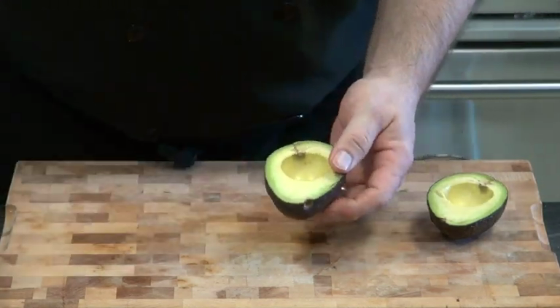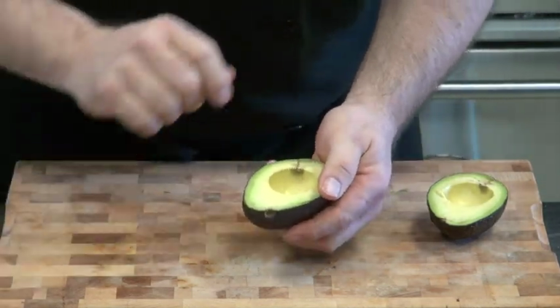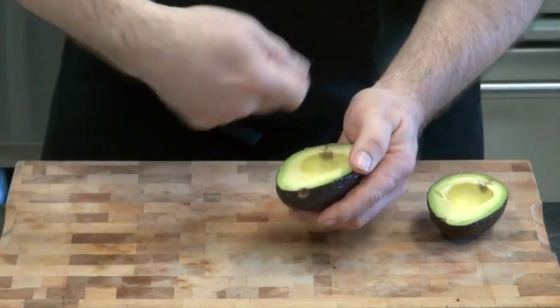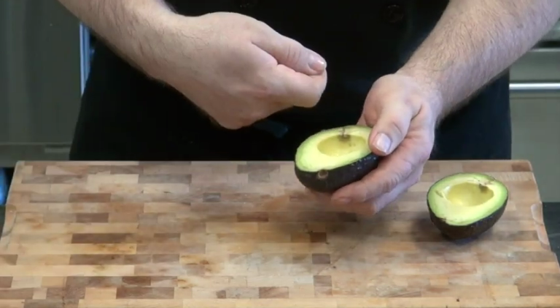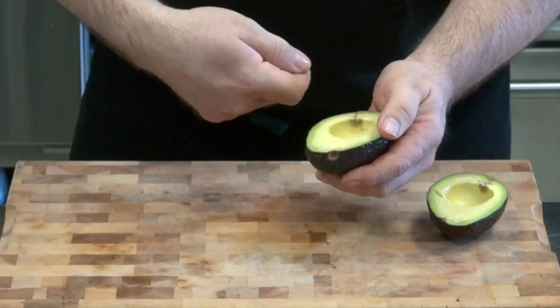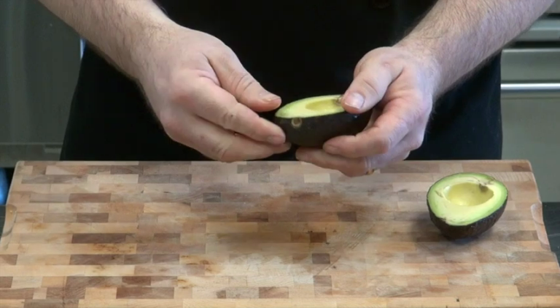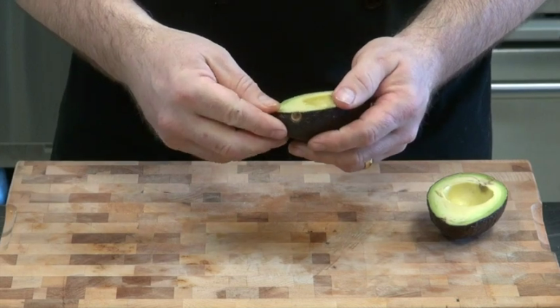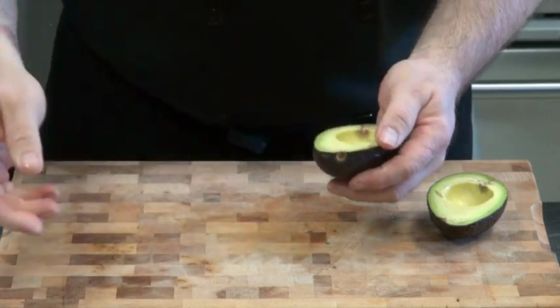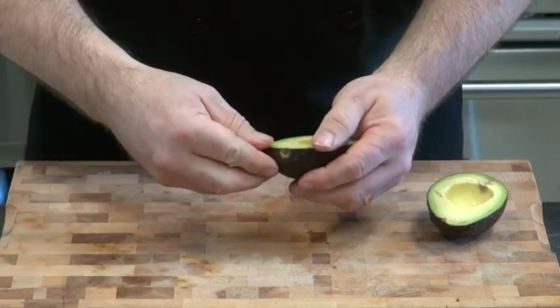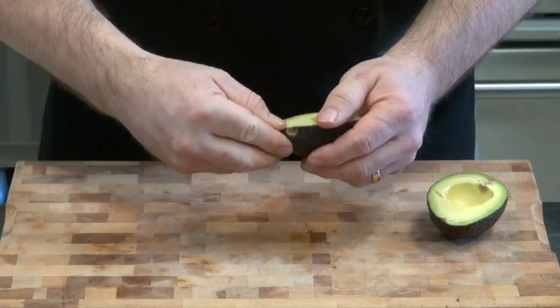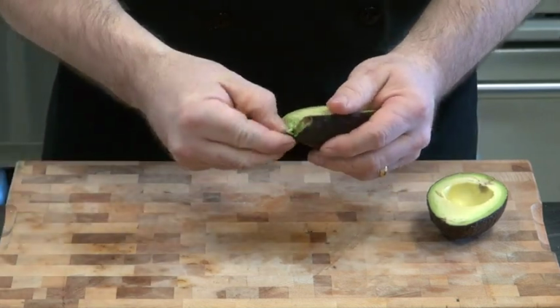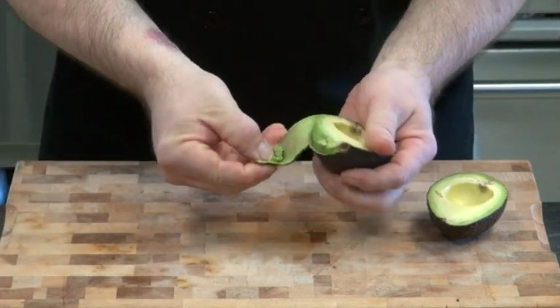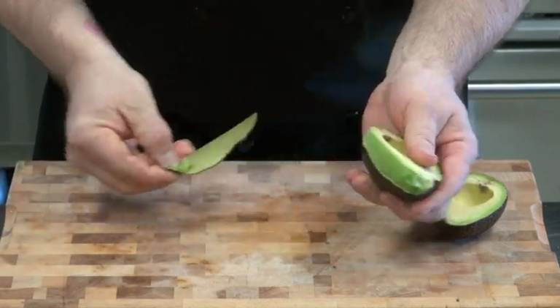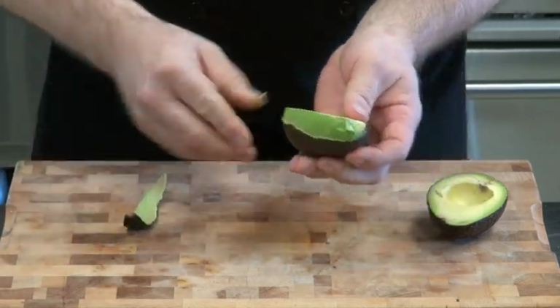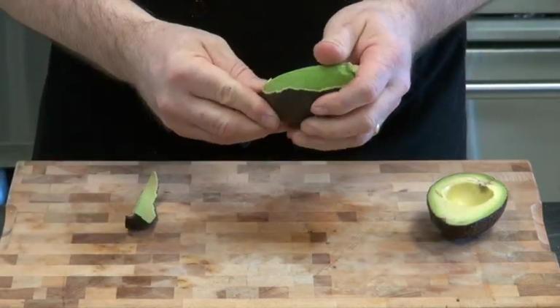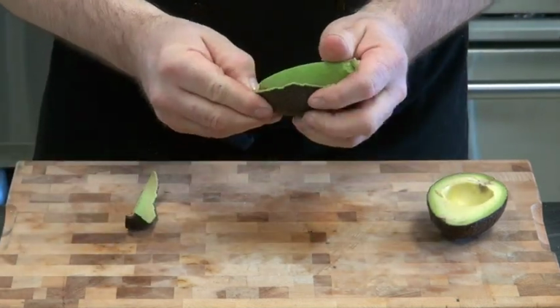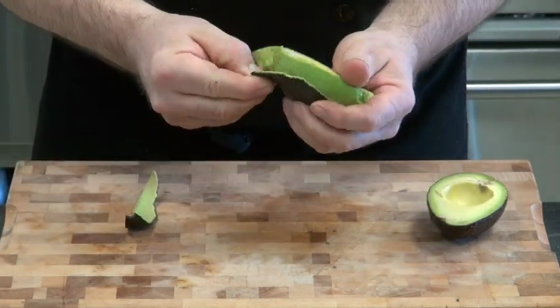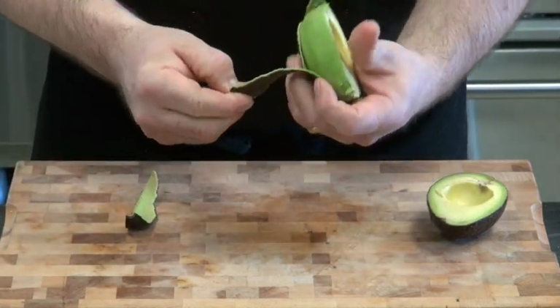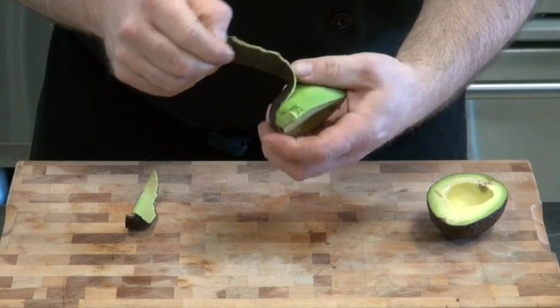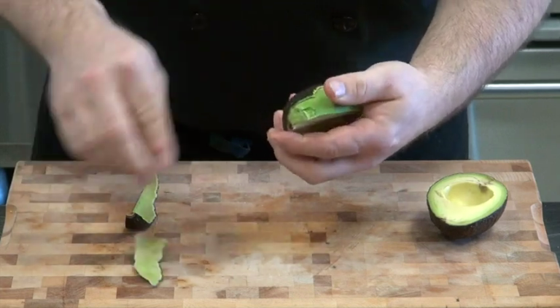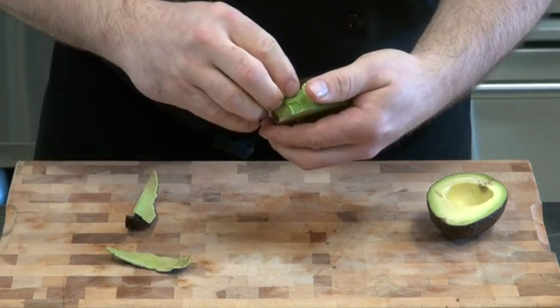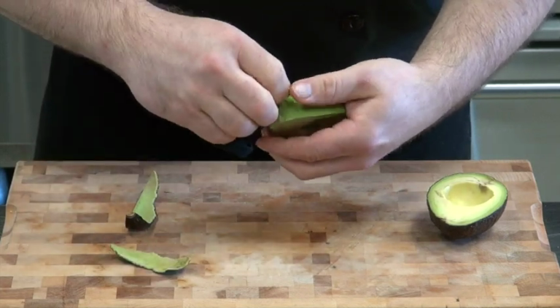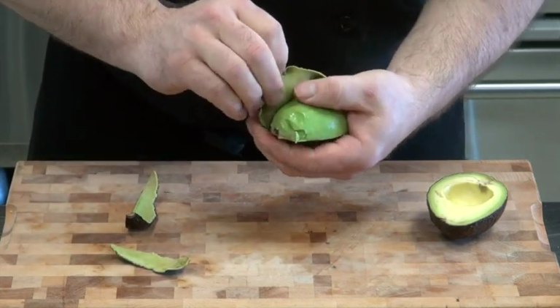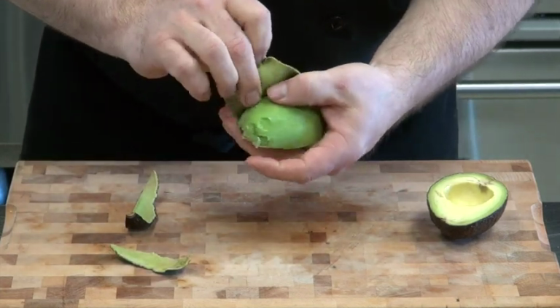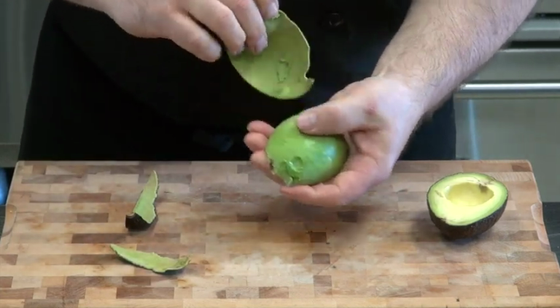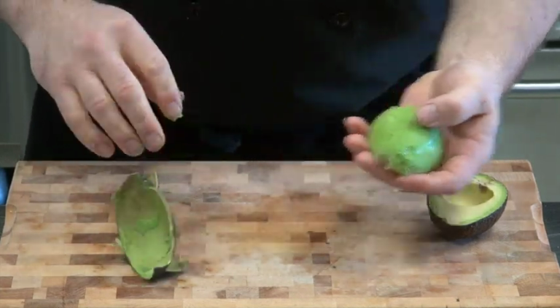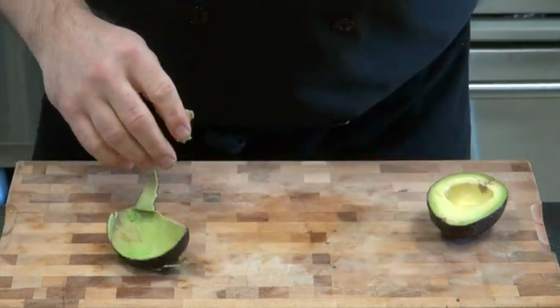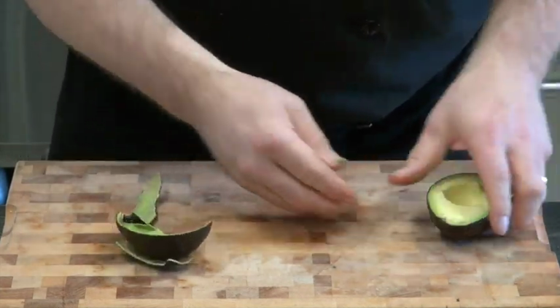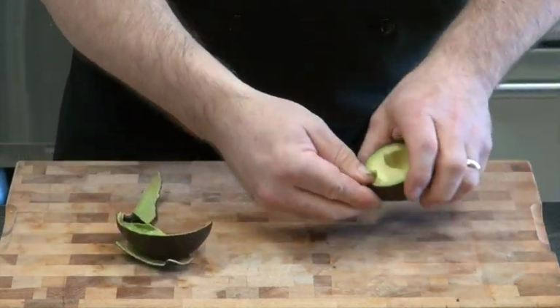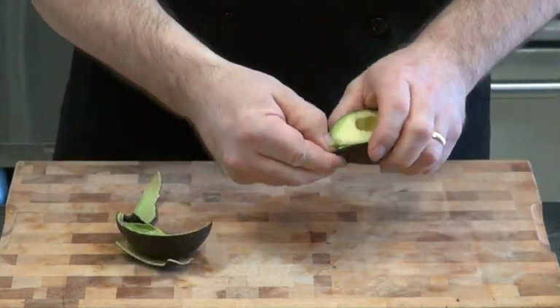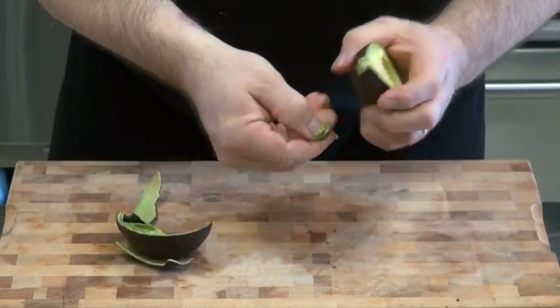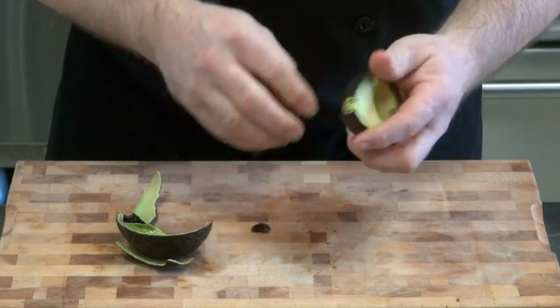You can take a spoon in here and scoop it out, whatever you like. What I like to do though — make sure you're getting a nice ripe avocado — just peel it off. Gentle fingers. You're good to go.